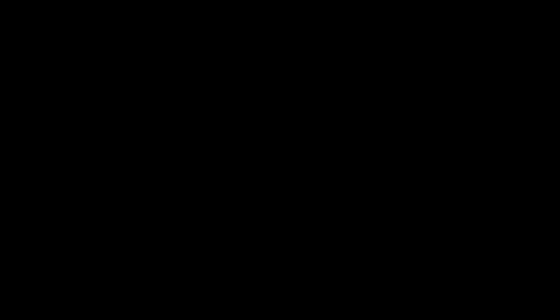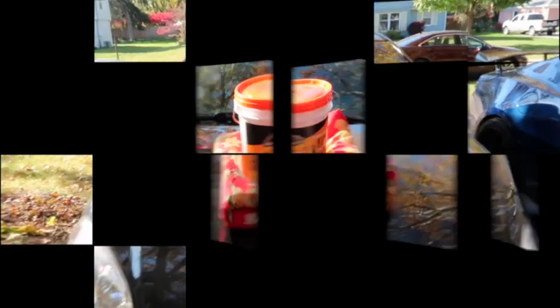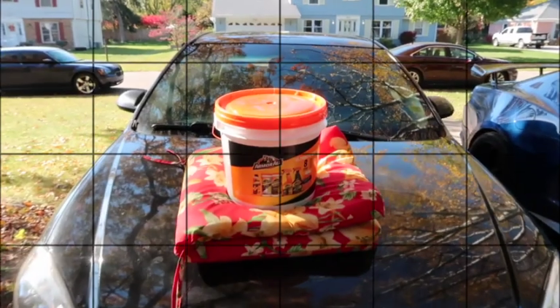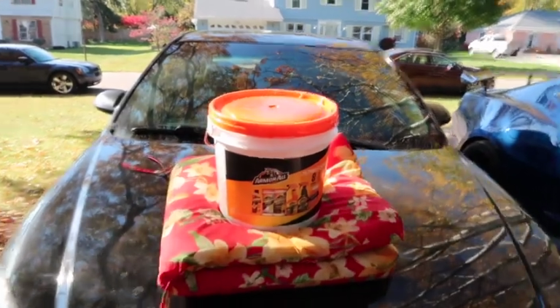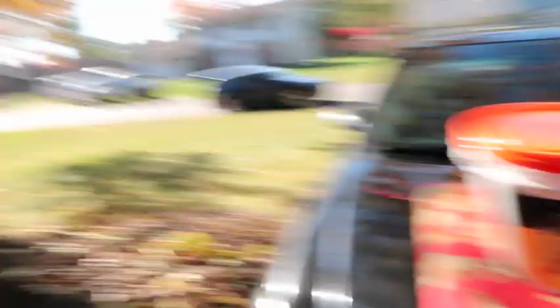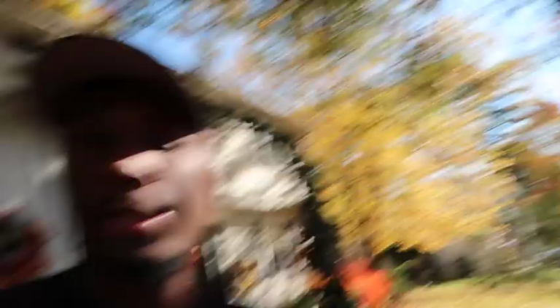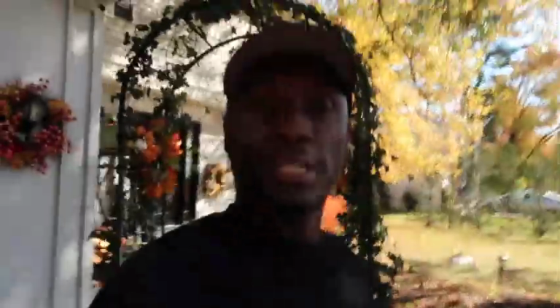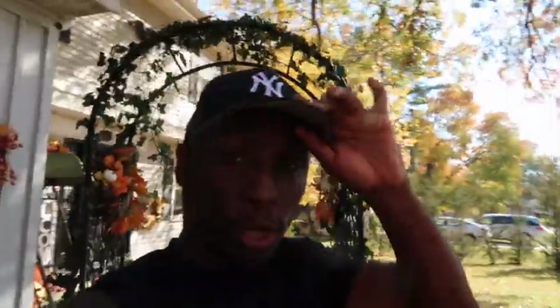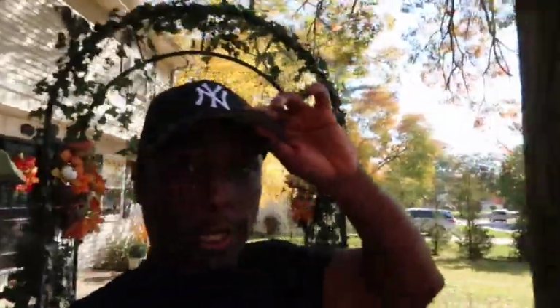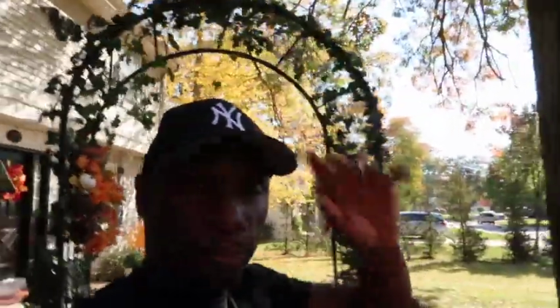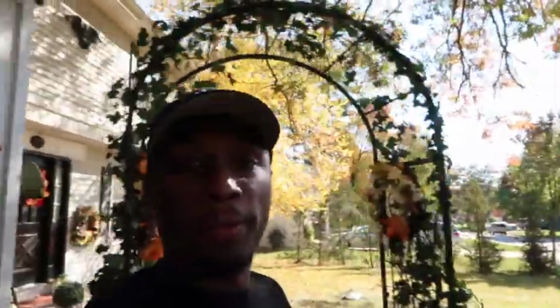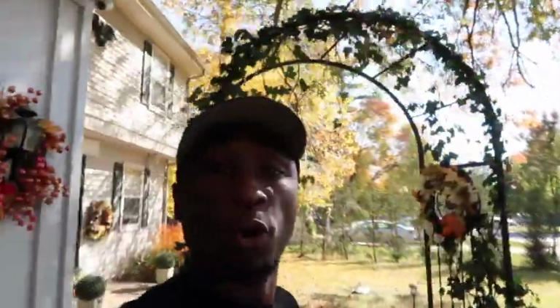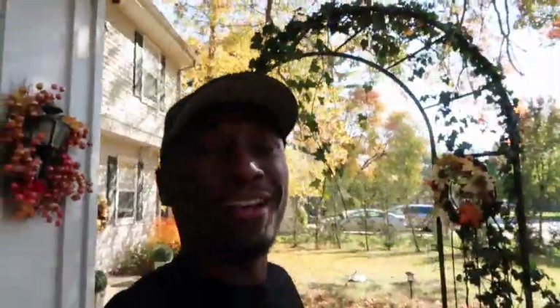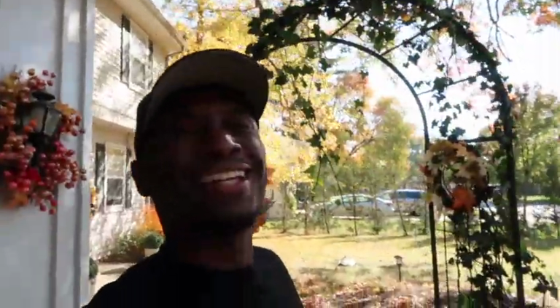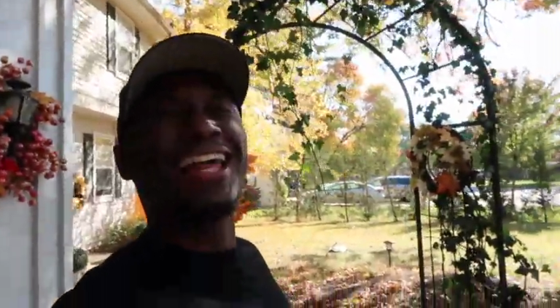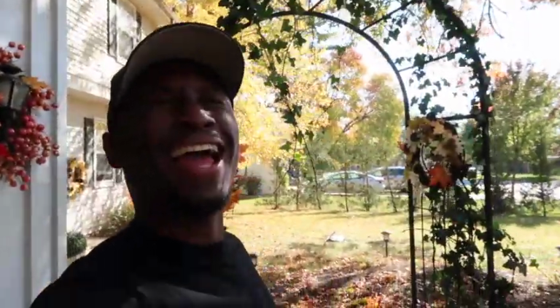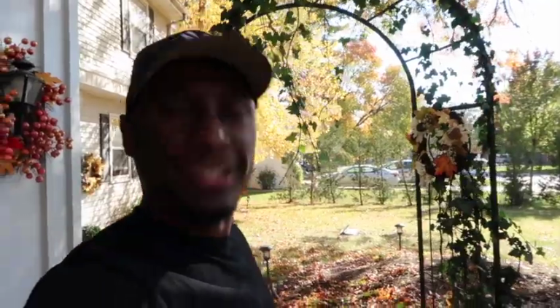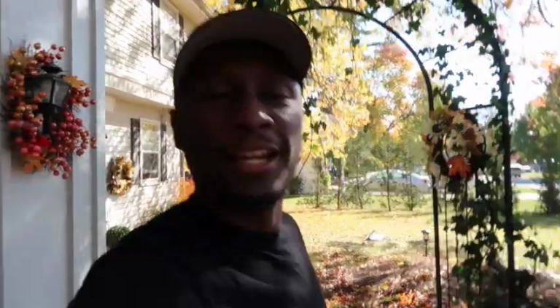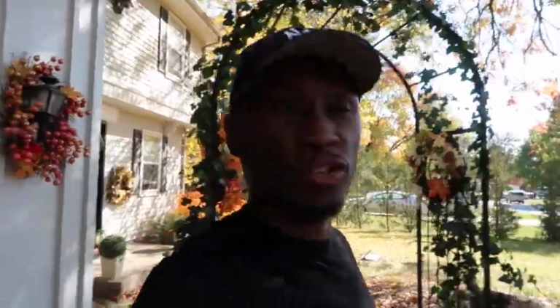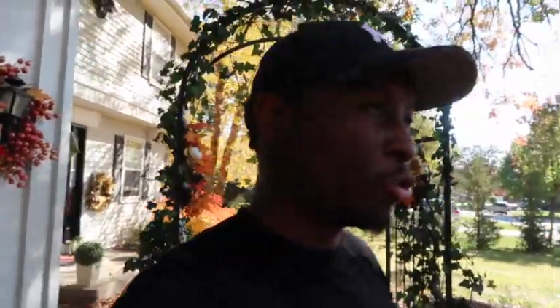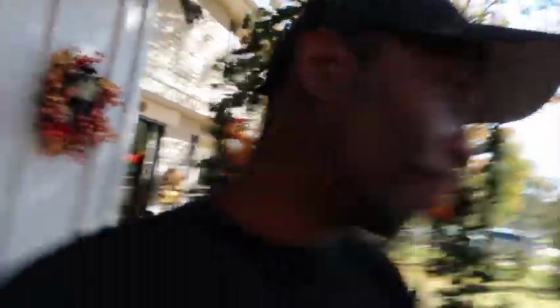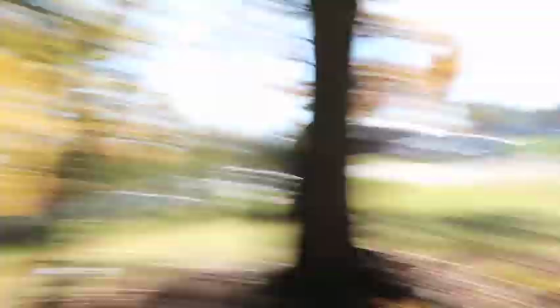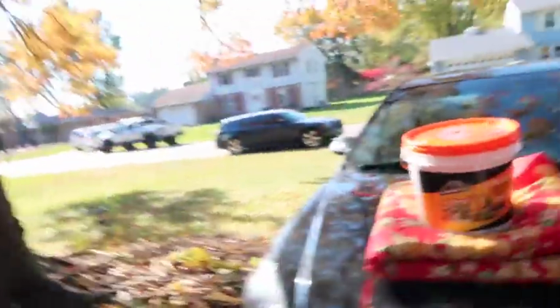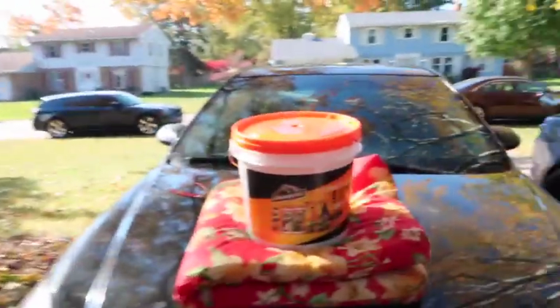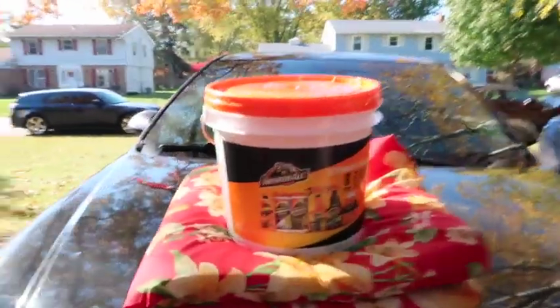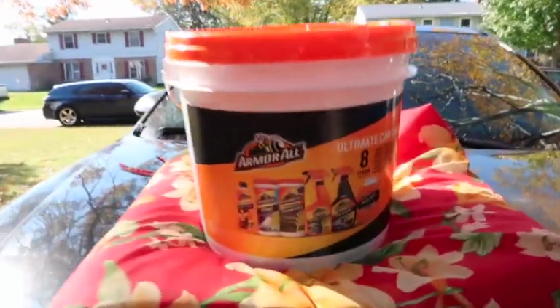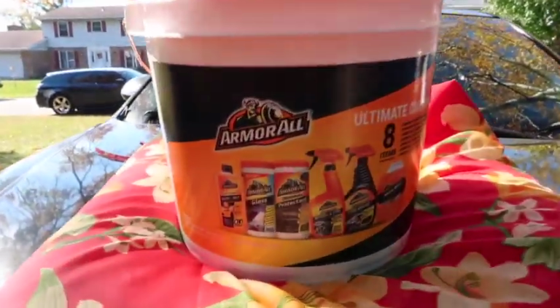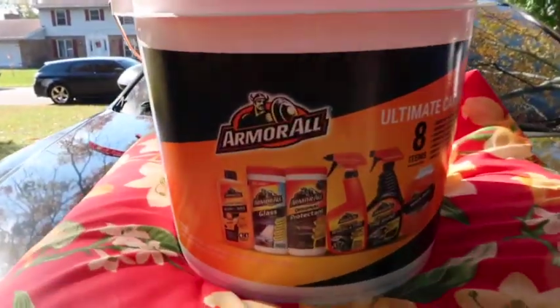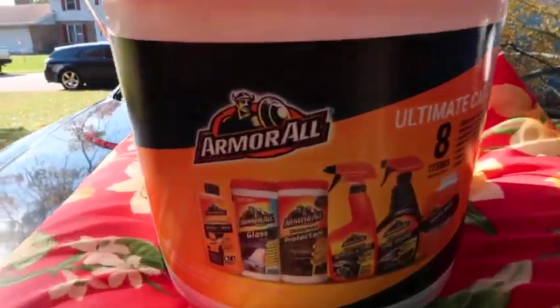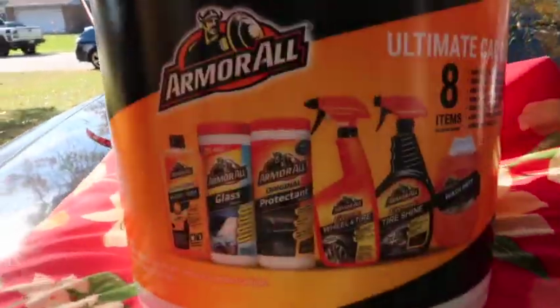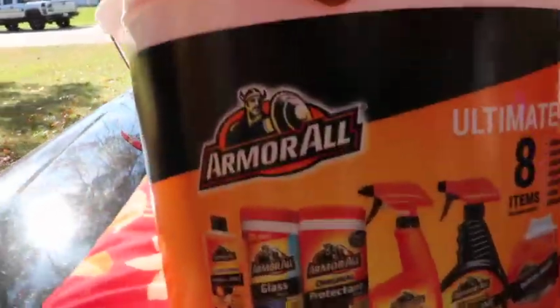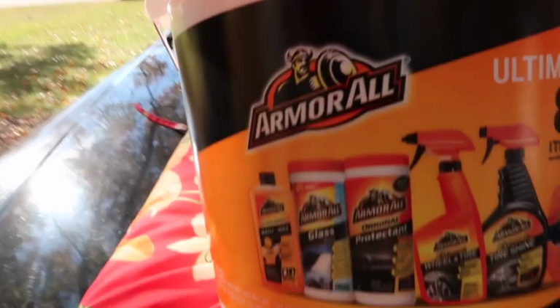What it do, we're gang! It's your boy, the bank werewolf. Let's get straight to it — we're gonna do a product unboxing.